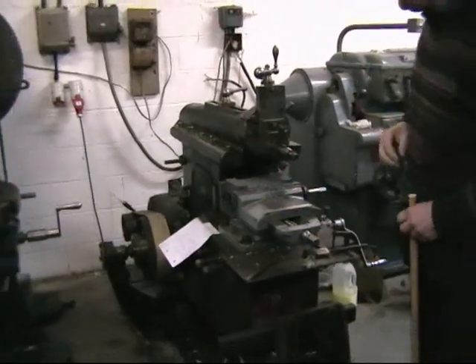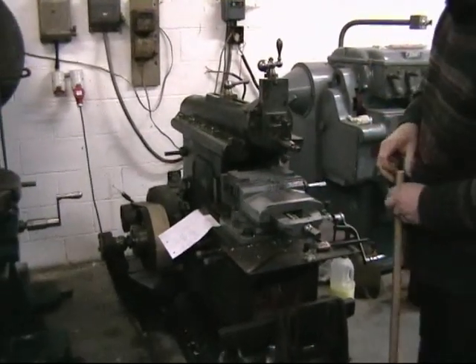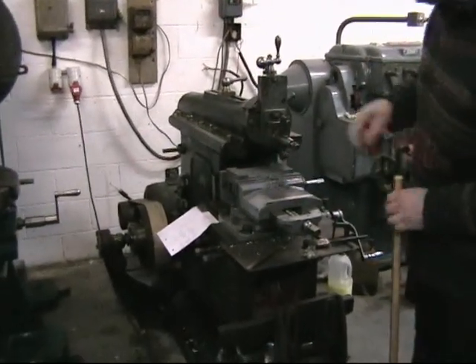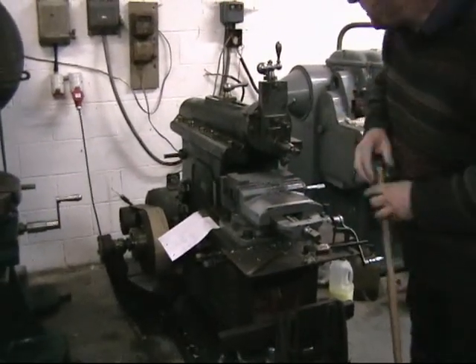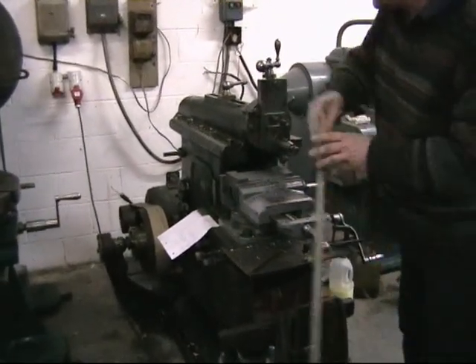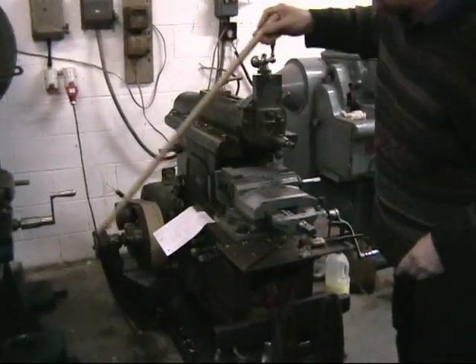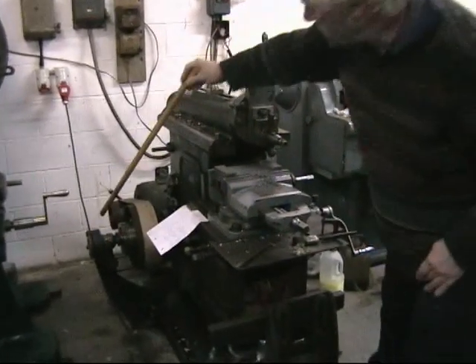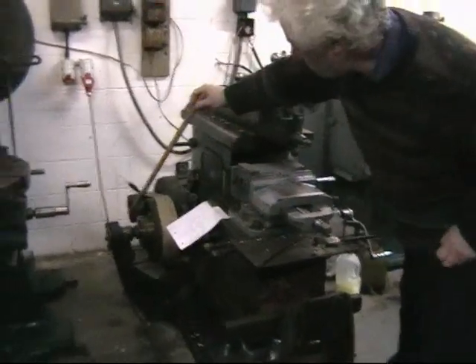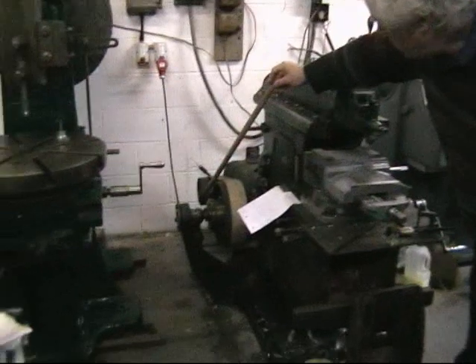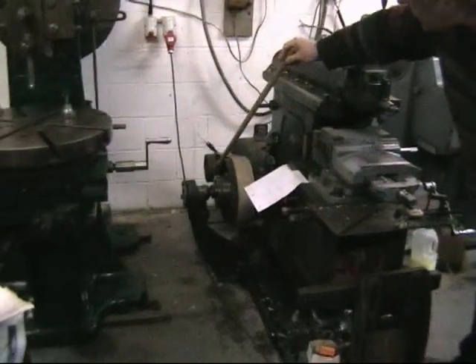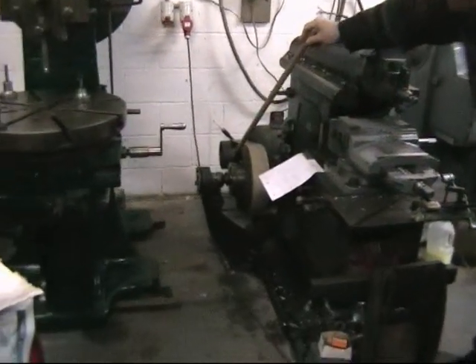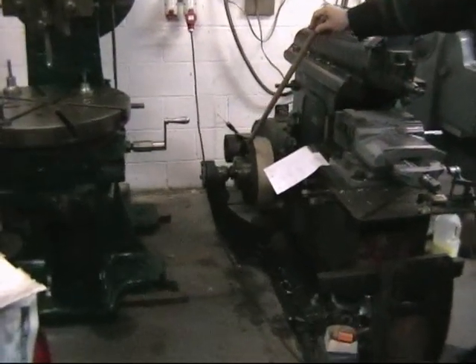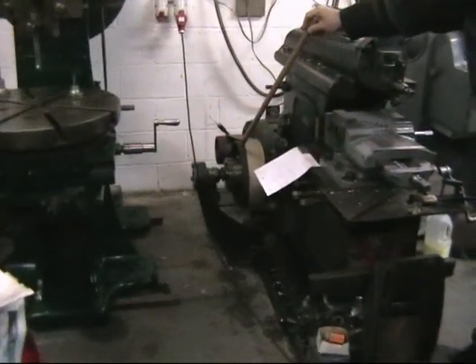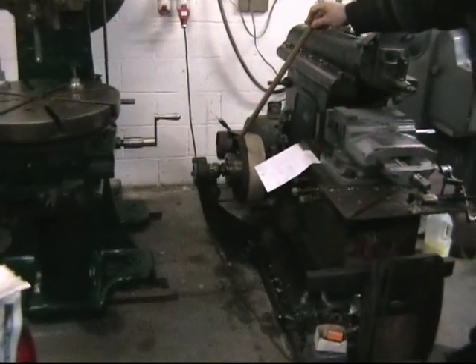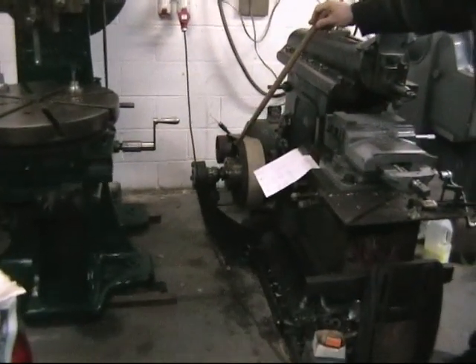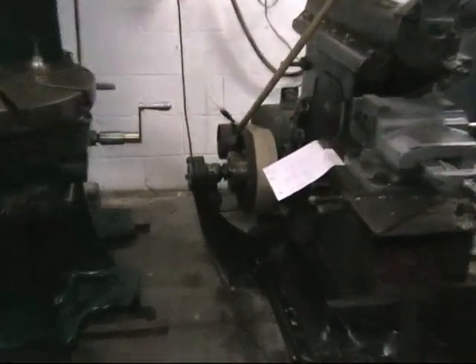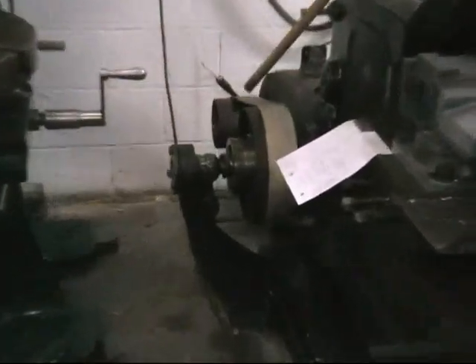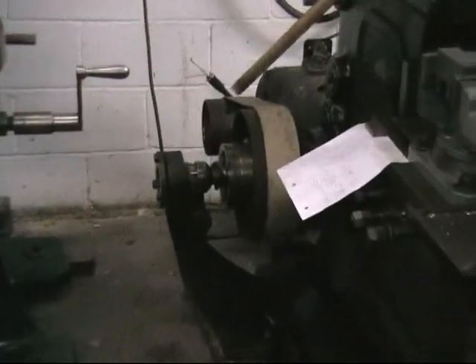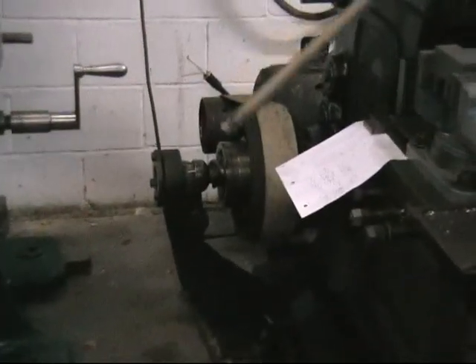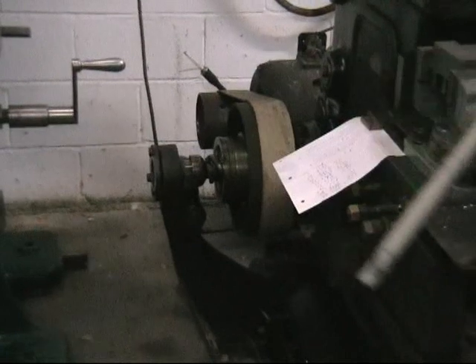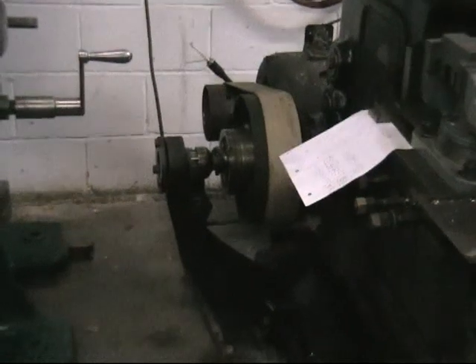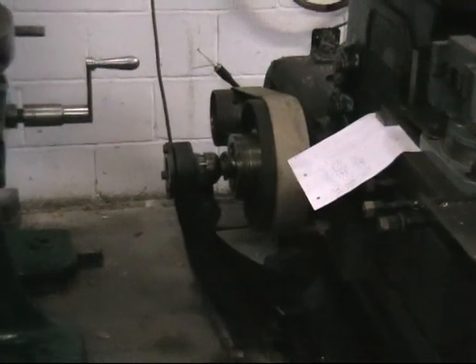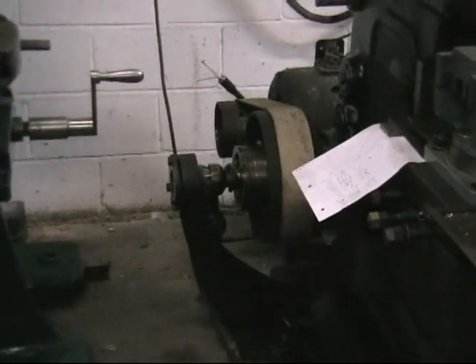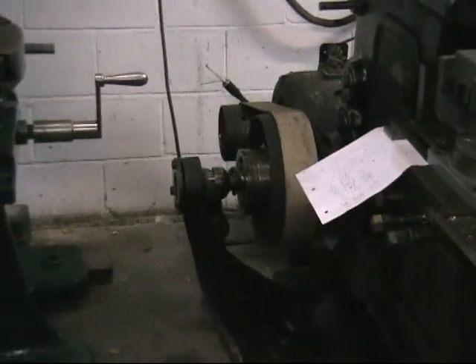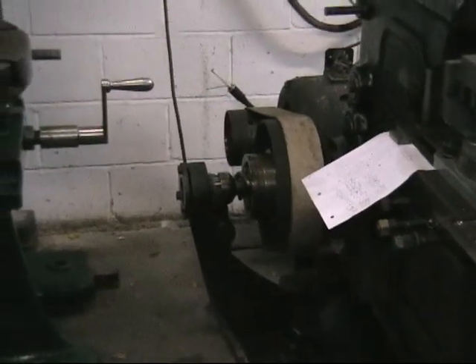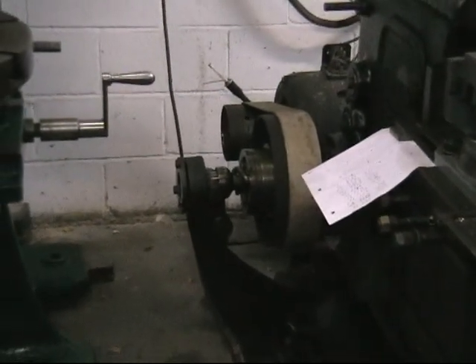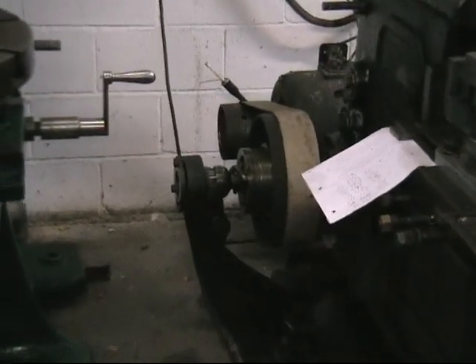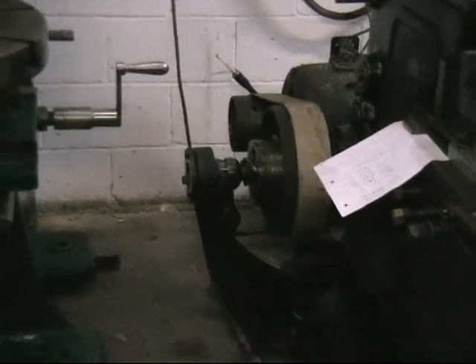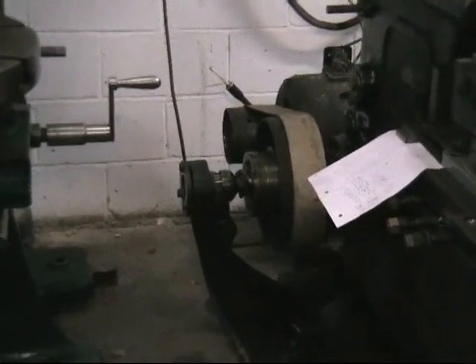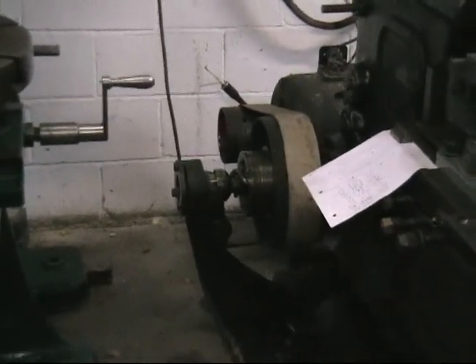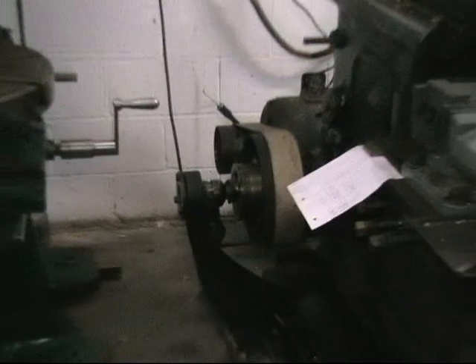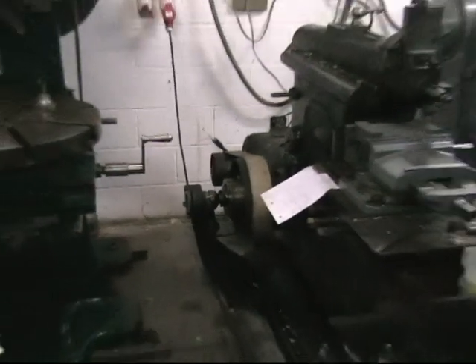Now, the clutch, which I'm just pointing out to you — Butler Machine Tool Company bought the clutches from a firm called Taylor's near Manchester. And that's a cast iron expanding ring clutch. It's never given any trouble.